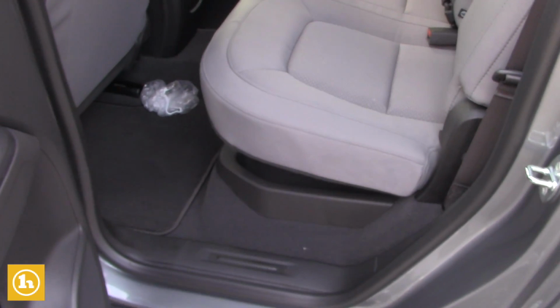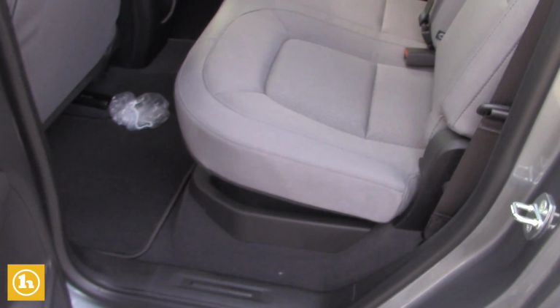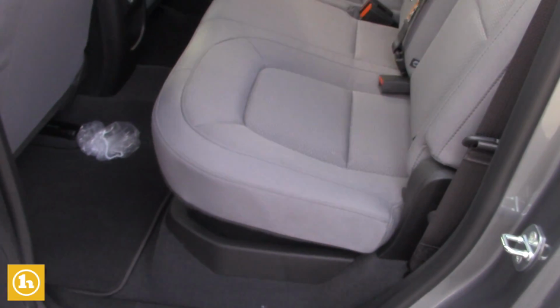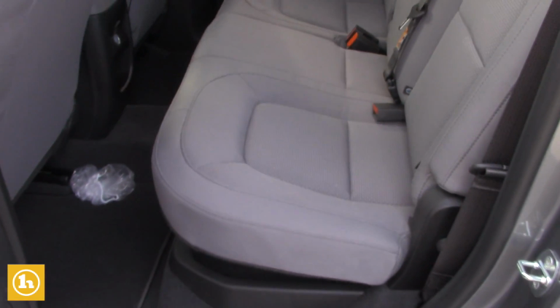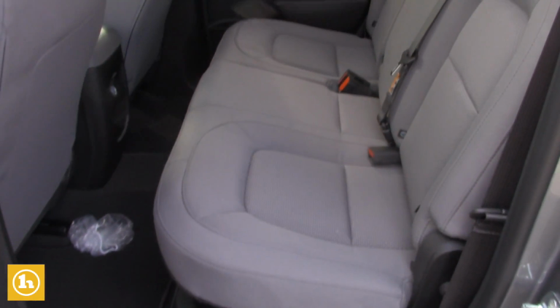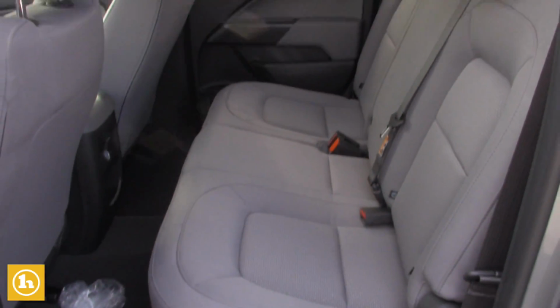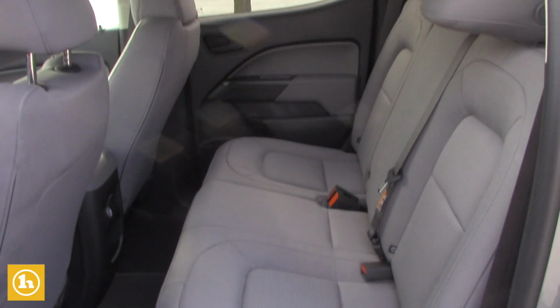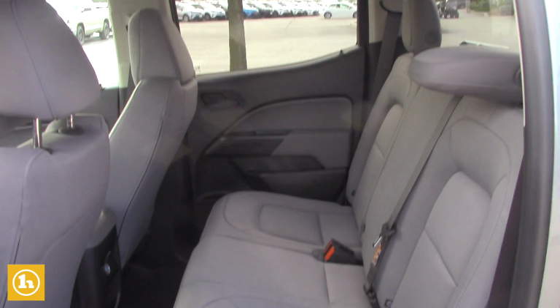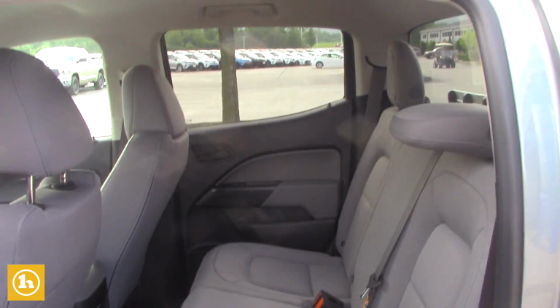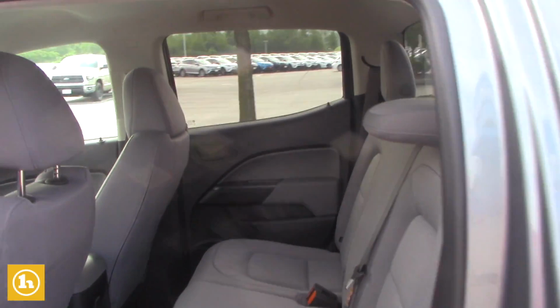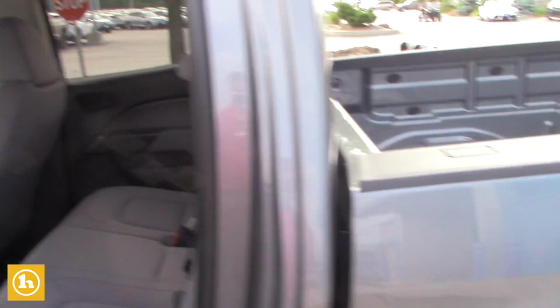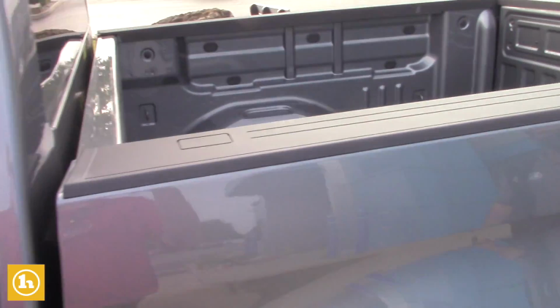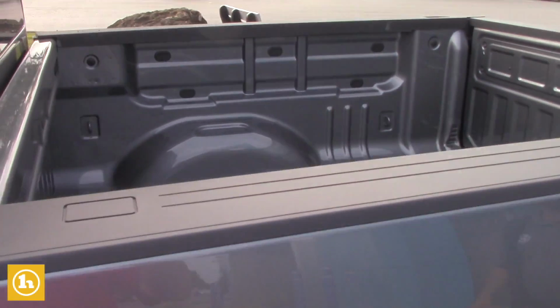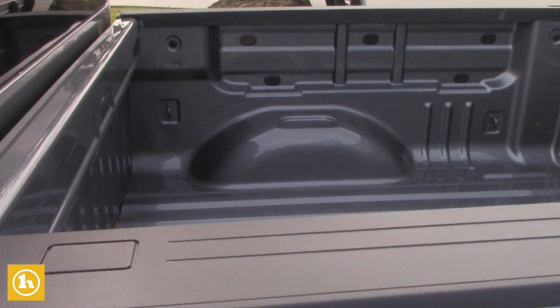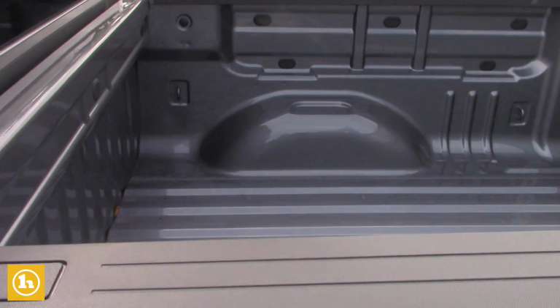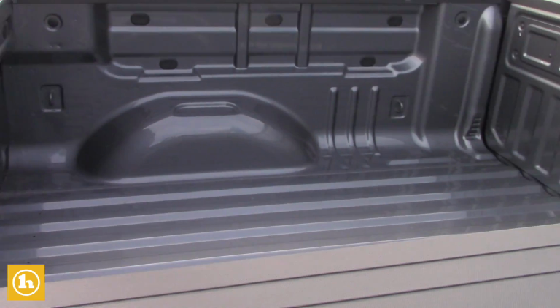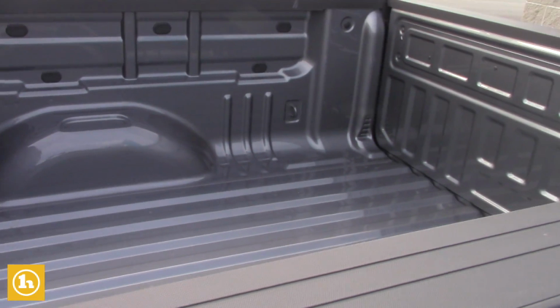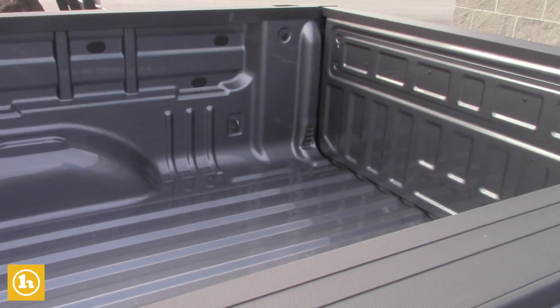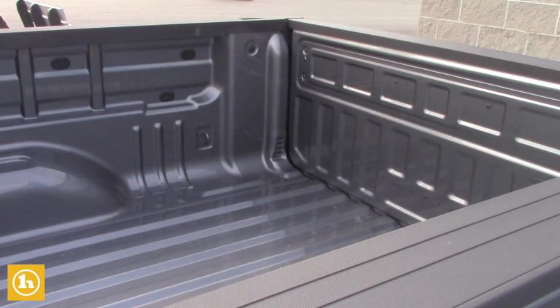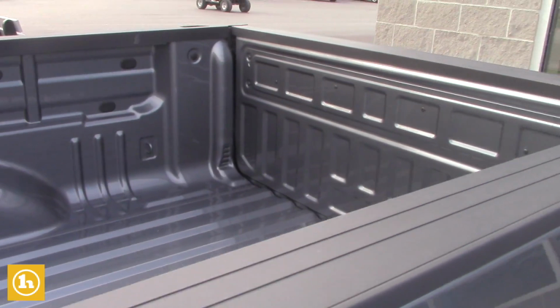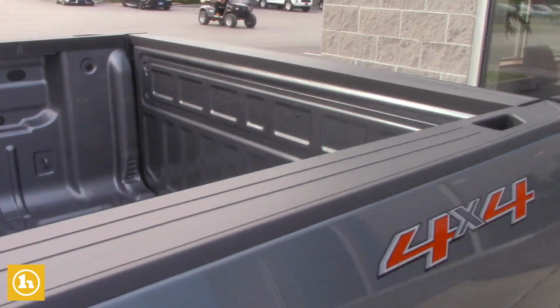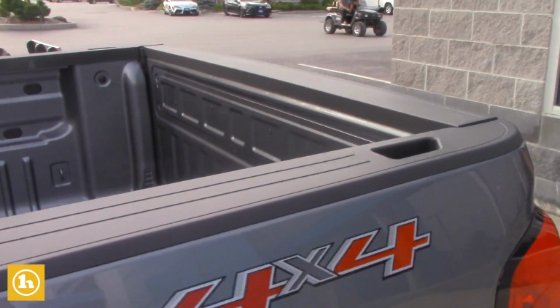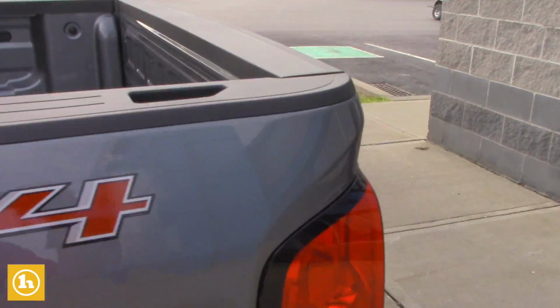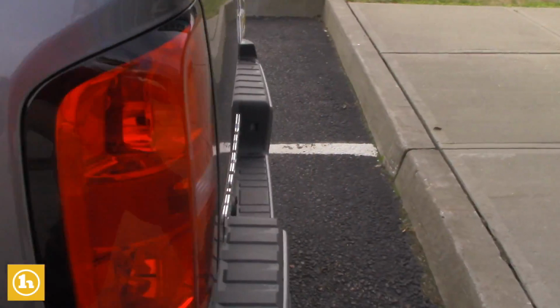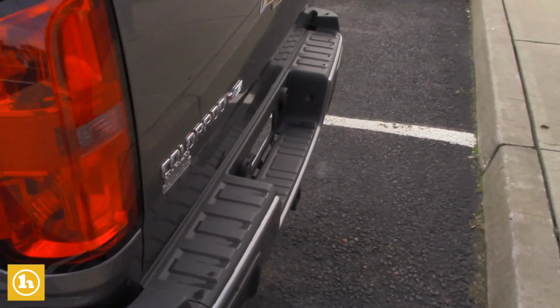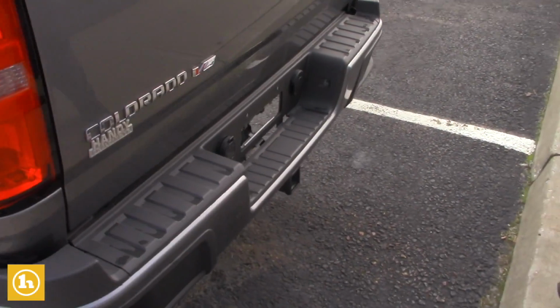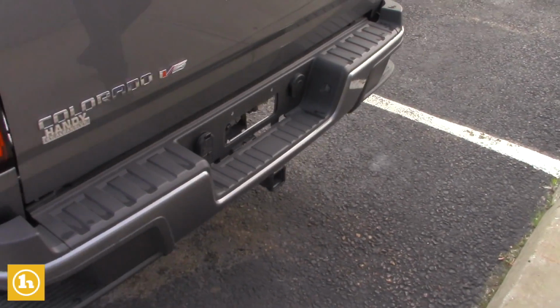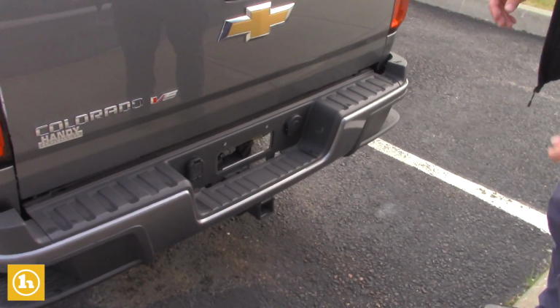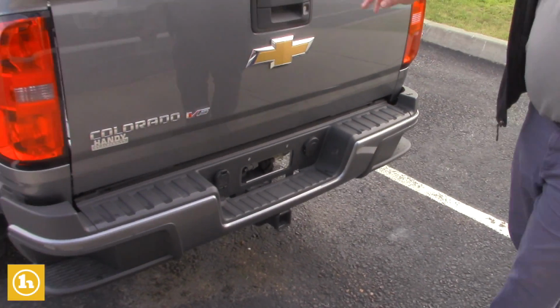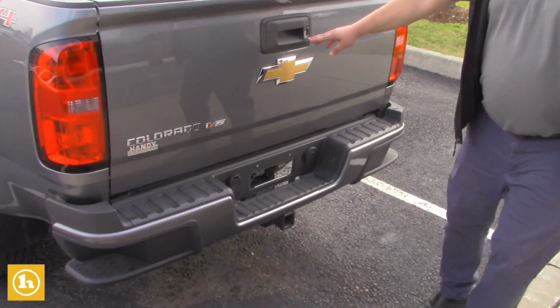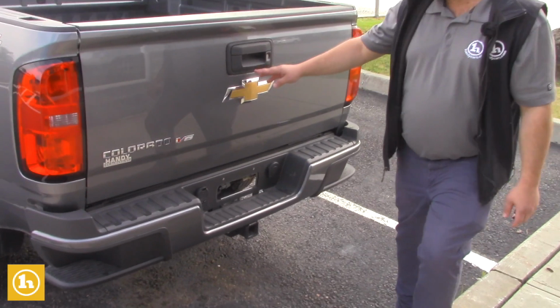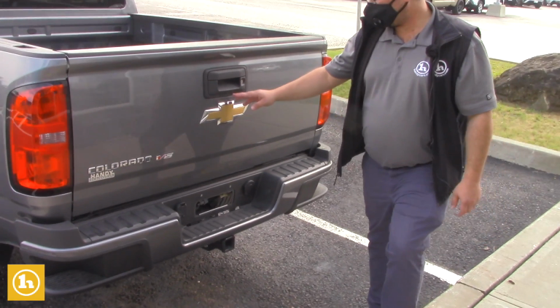This is a short box, but you still have plenty of storage in the back, along with the trailering hitch. And this is where your rear view camera is going to be.